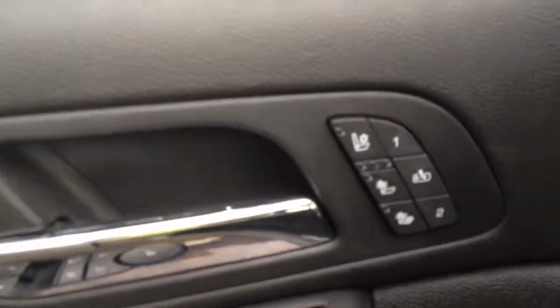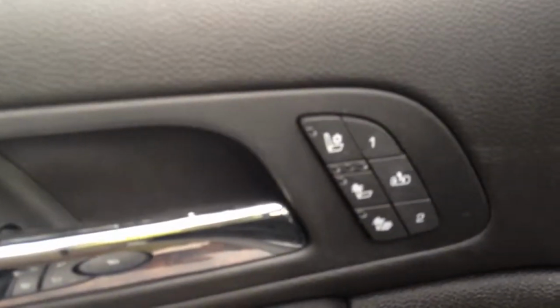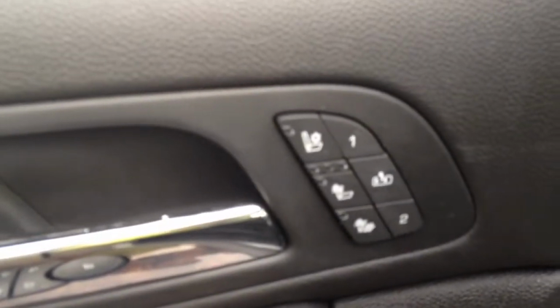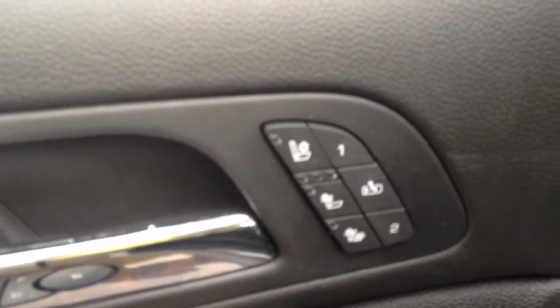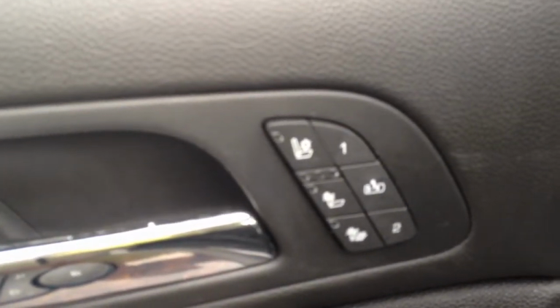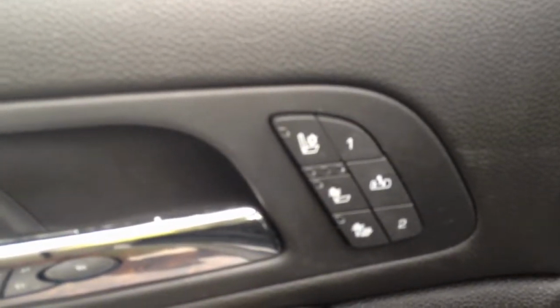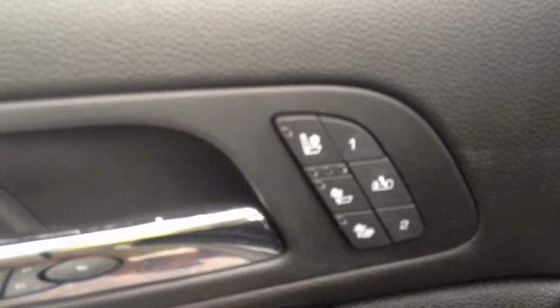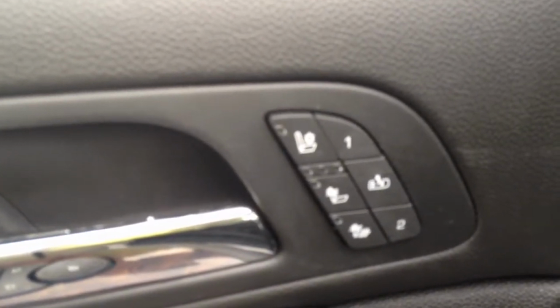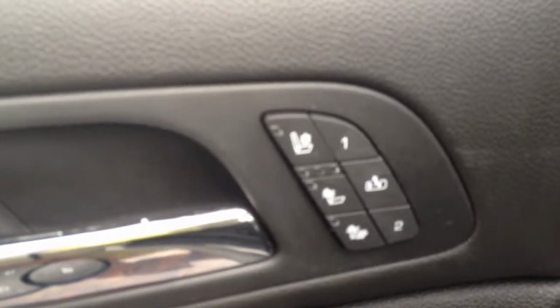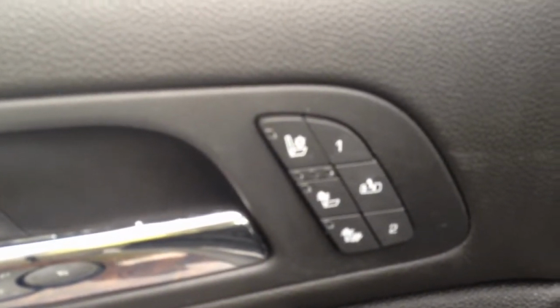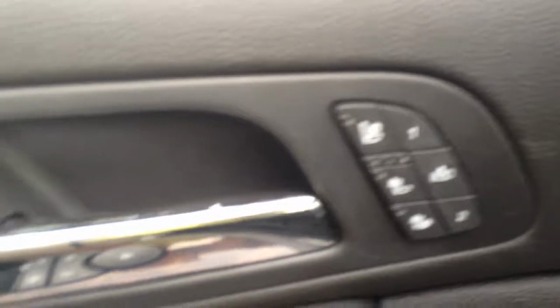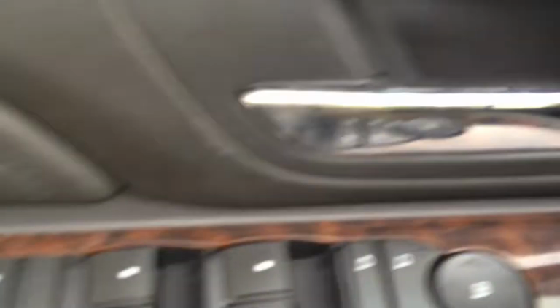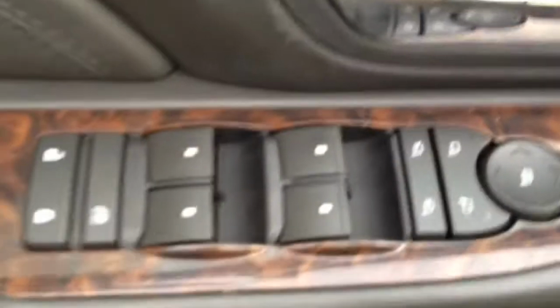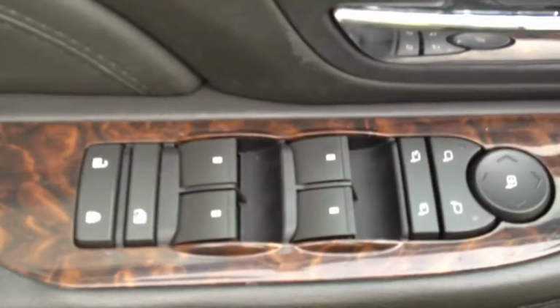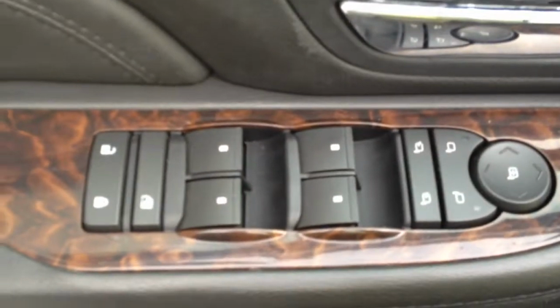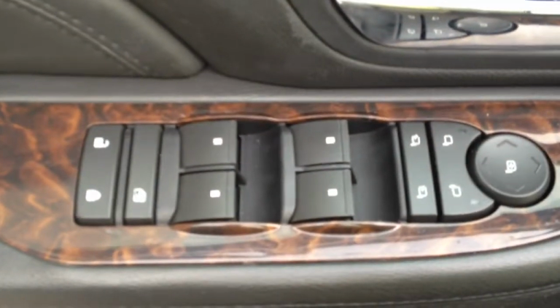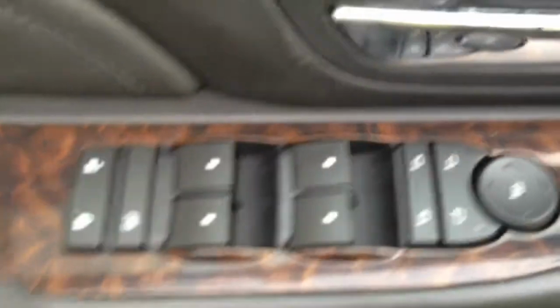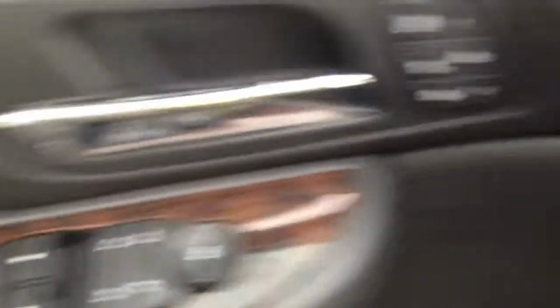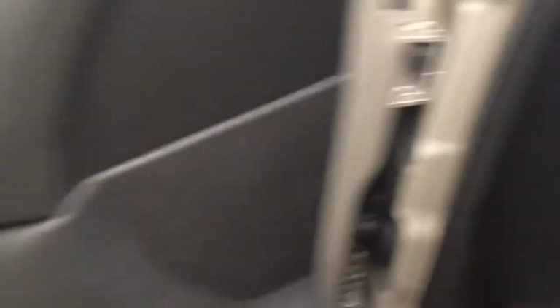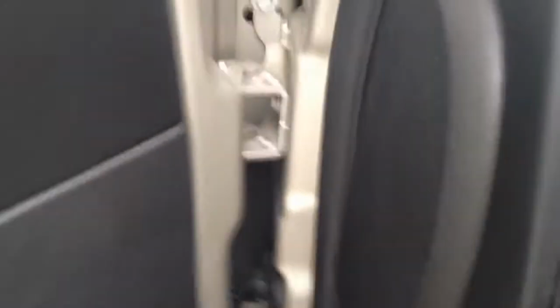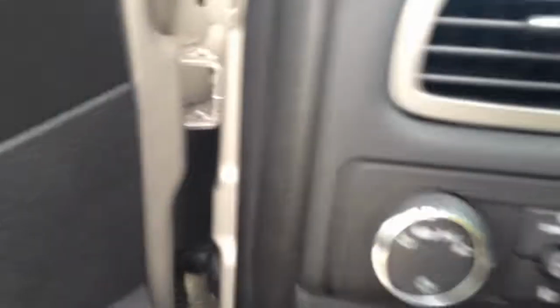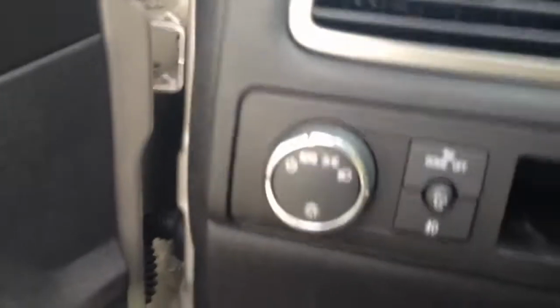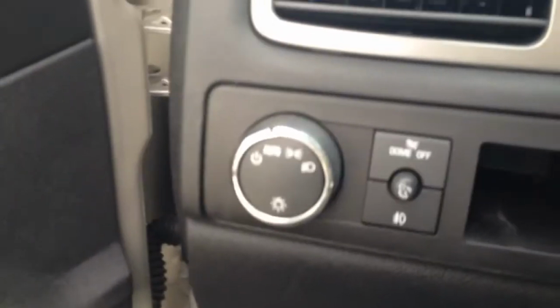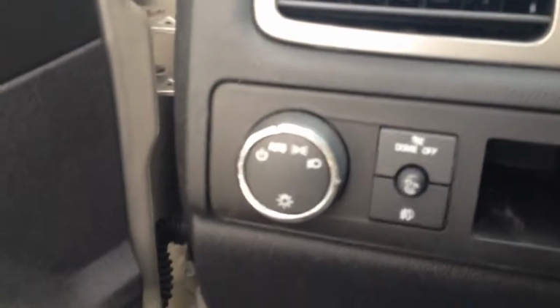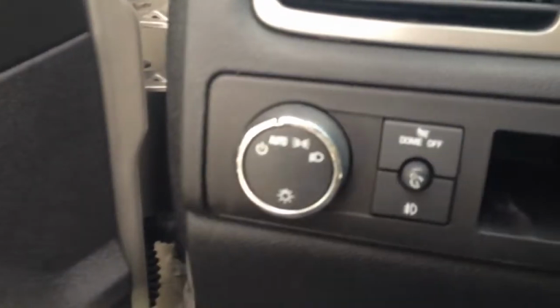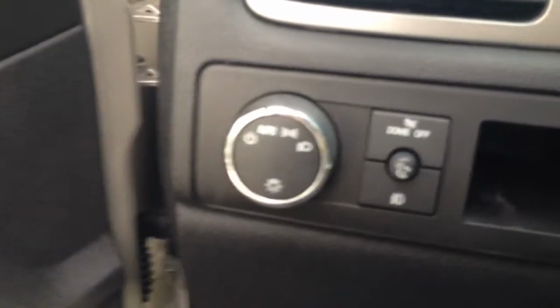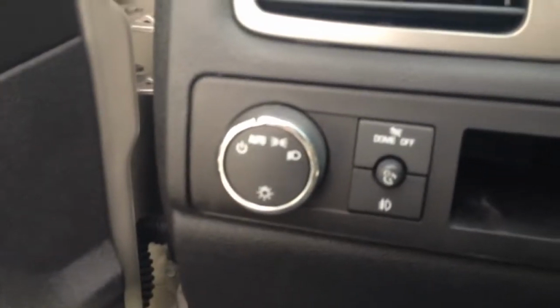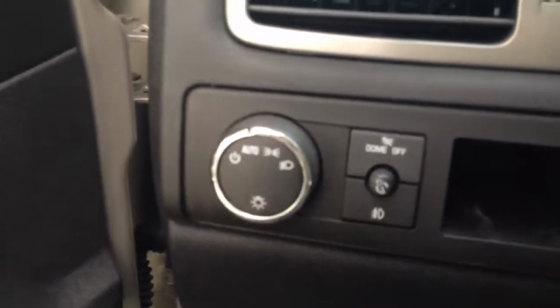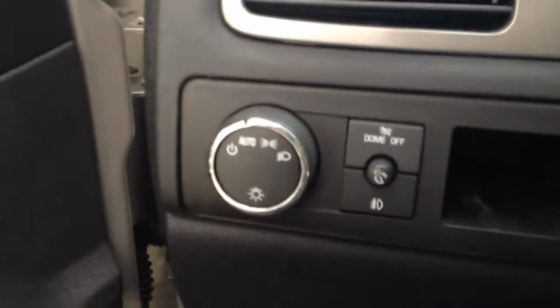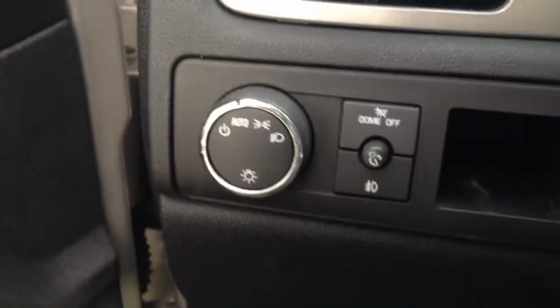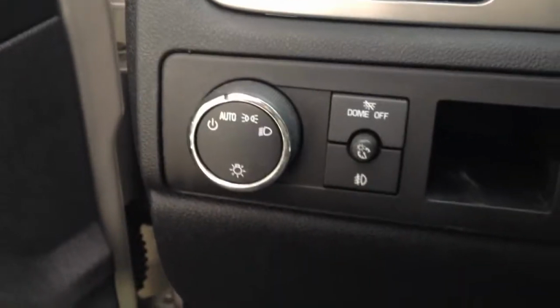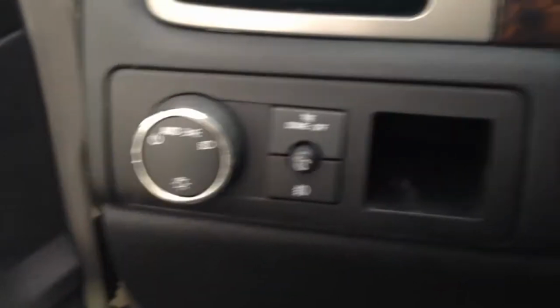On the inside we have heated and cooled leather seats with memory. Power windows, locks and mirrors. There are also headlight settings with an automatic setting.